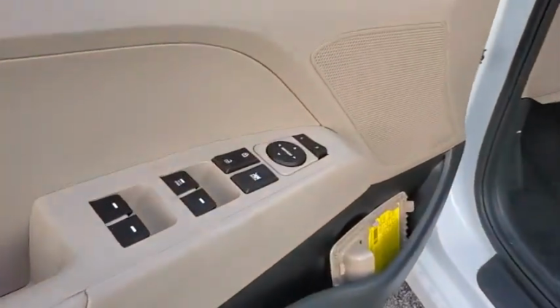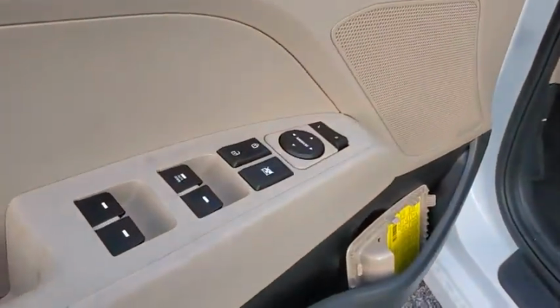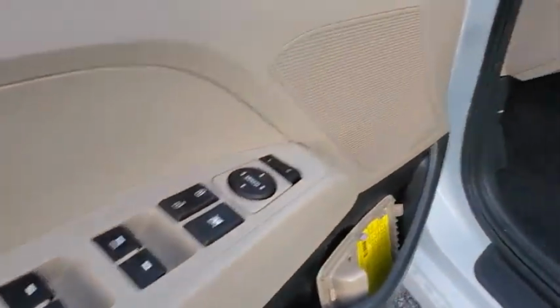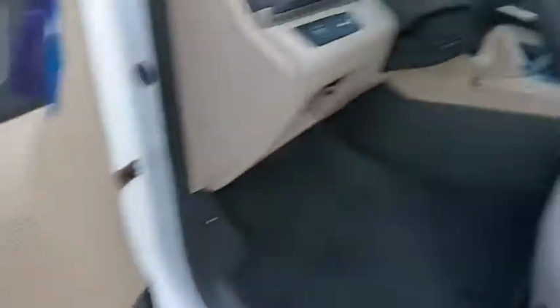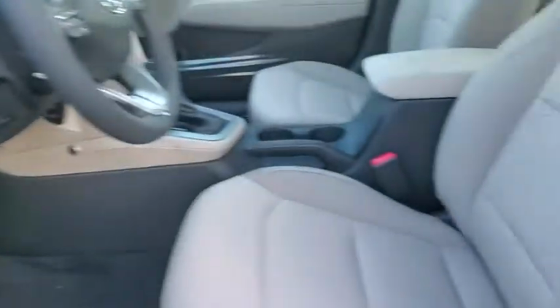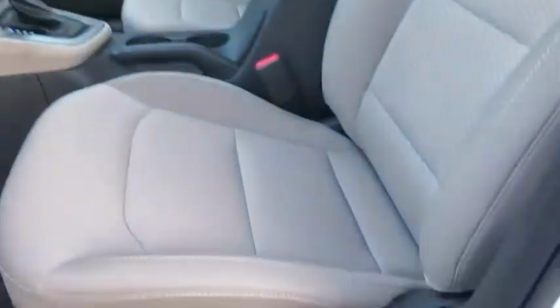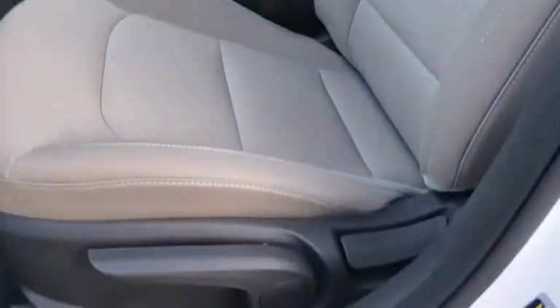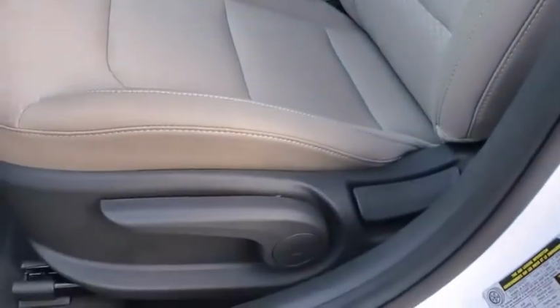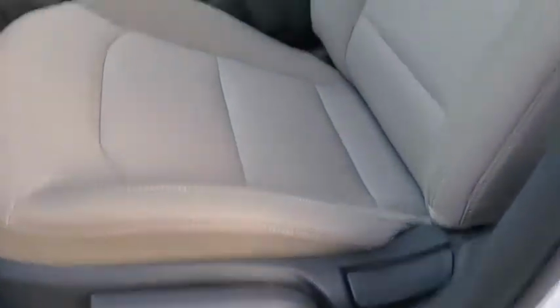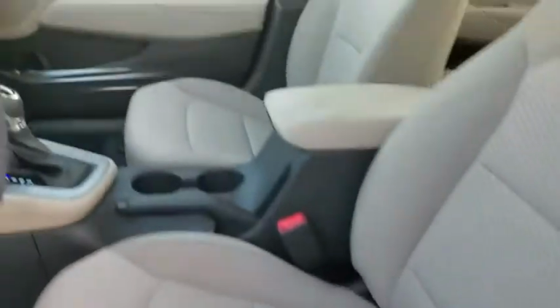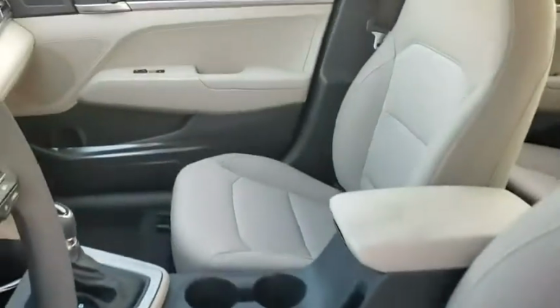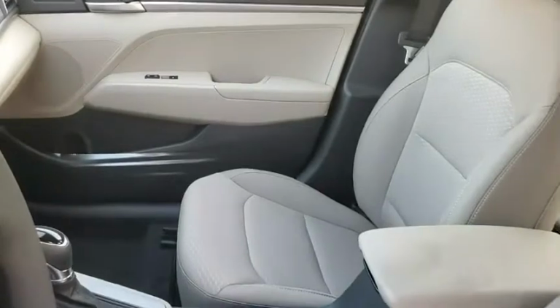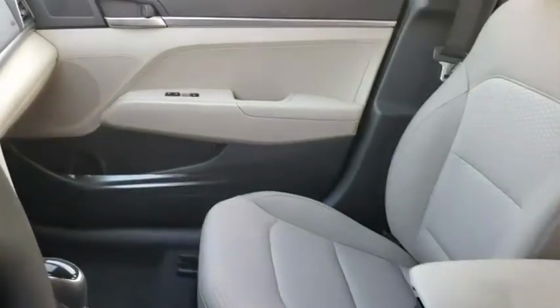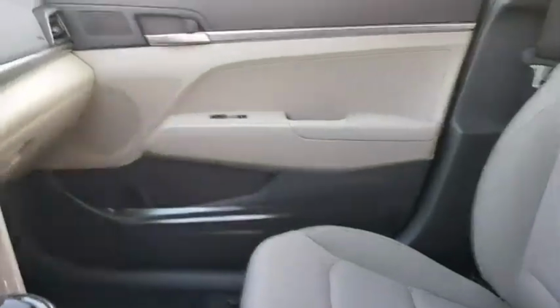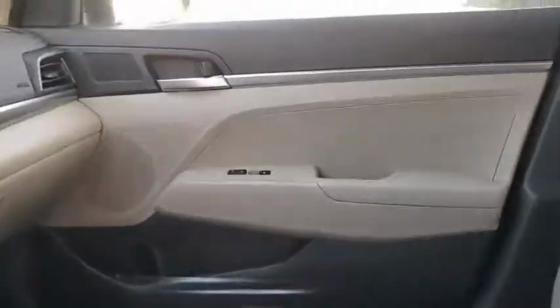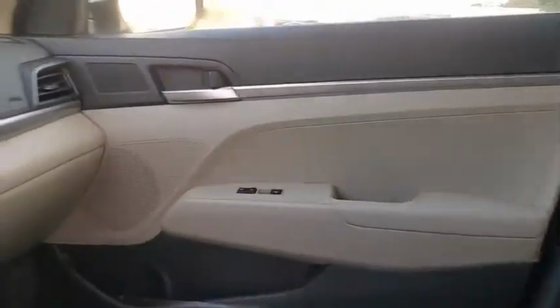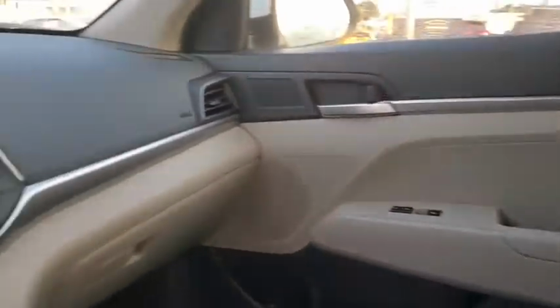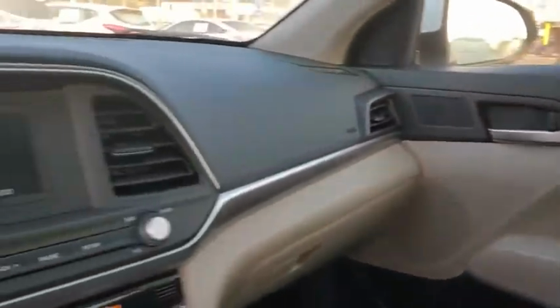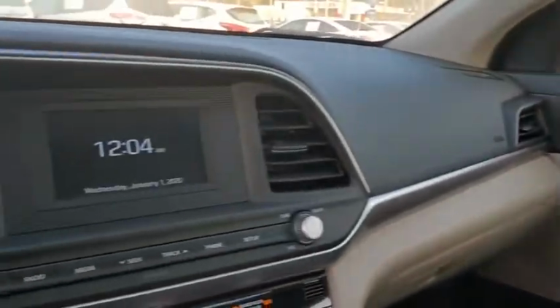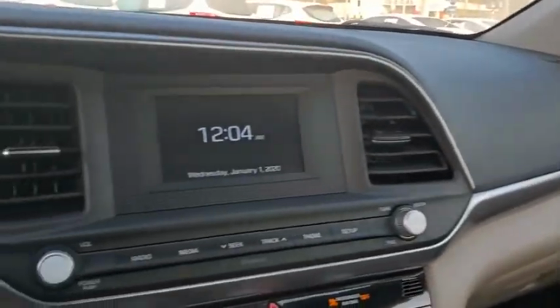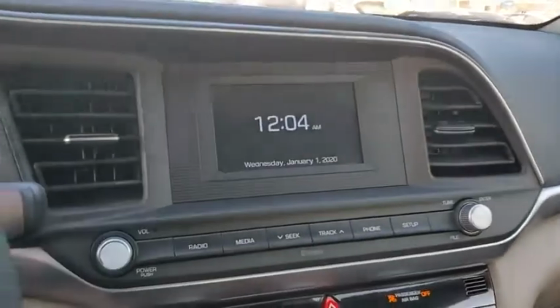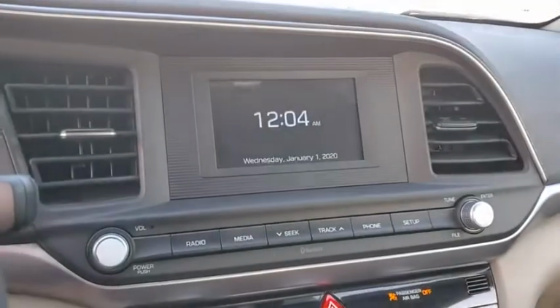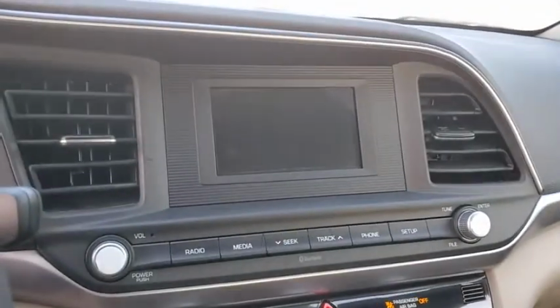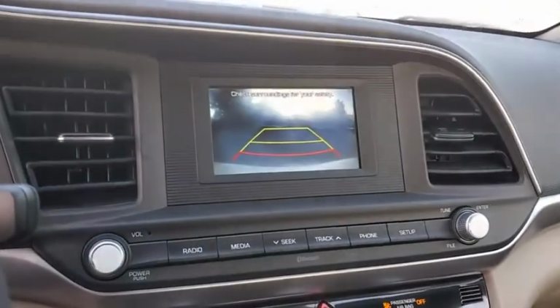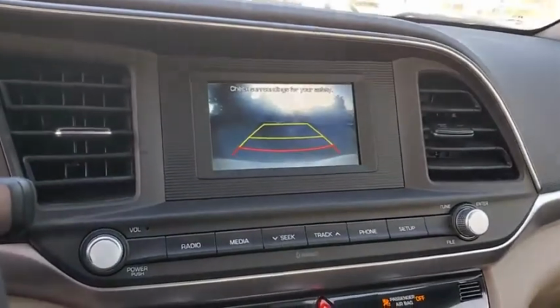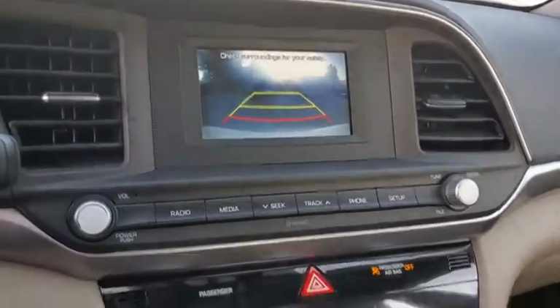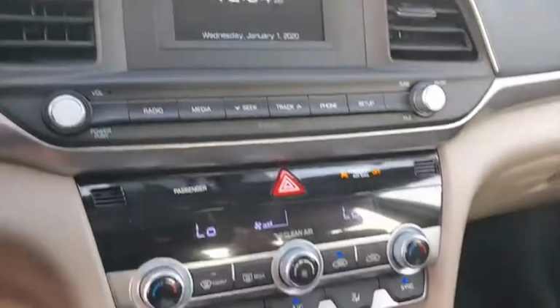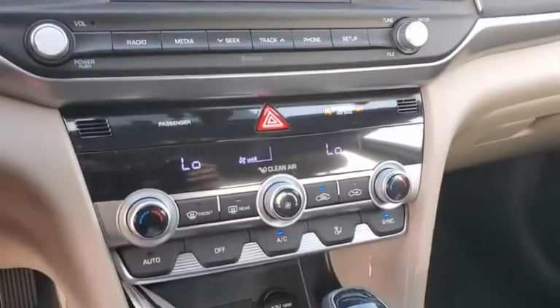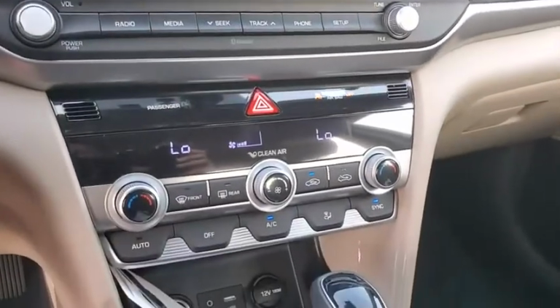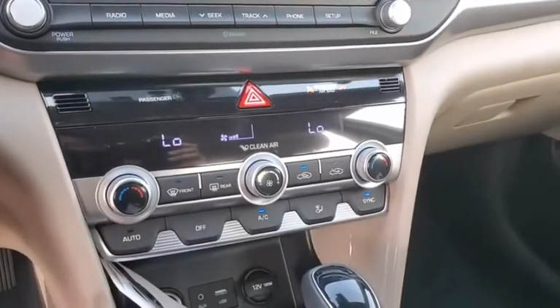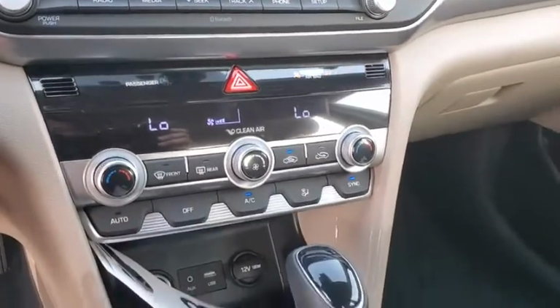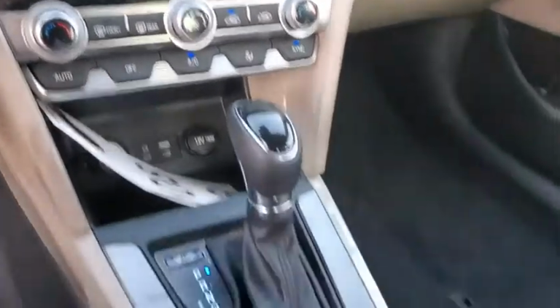Brake assist, front bucket seats, front reading lamps, tilt steering wheel, driver vanity mirror, passenger vanity mirror. Wouldn't you look great in this vehicle? Stop in today and see for yourself.